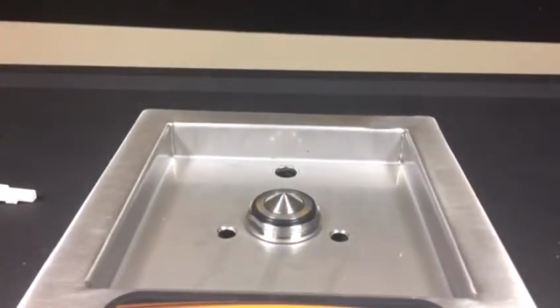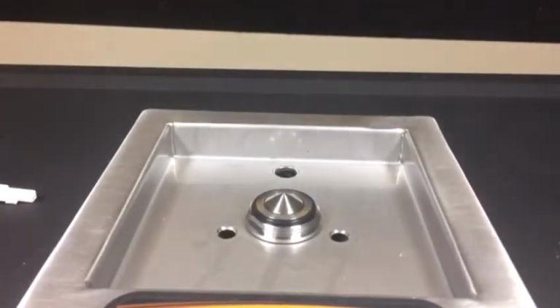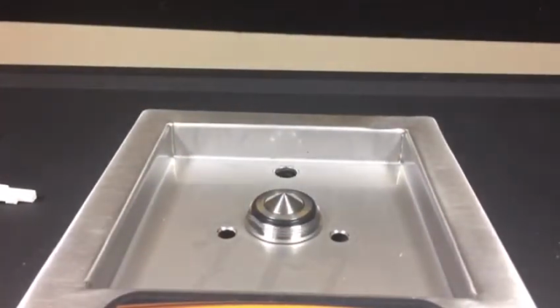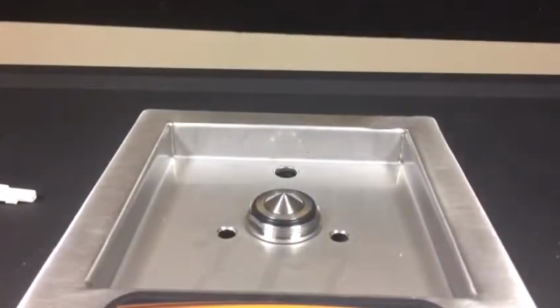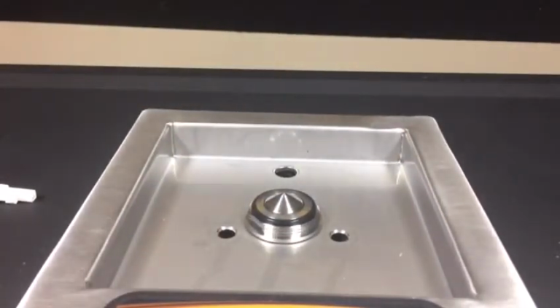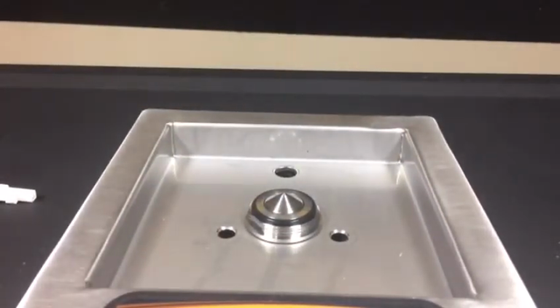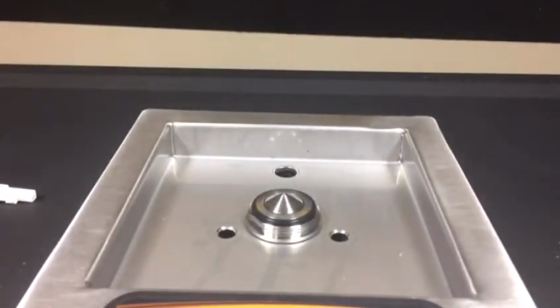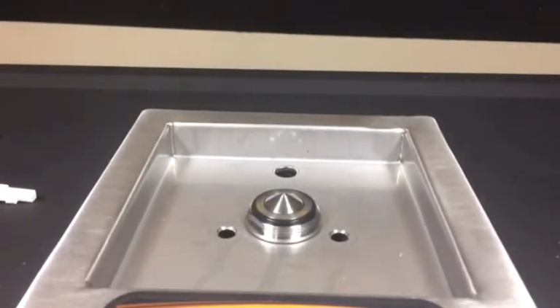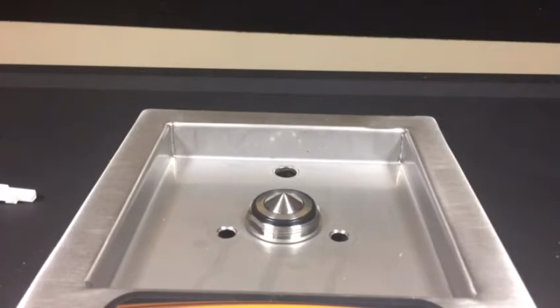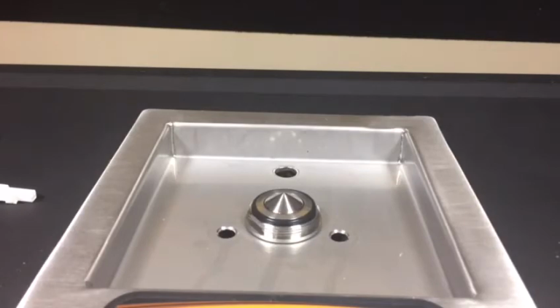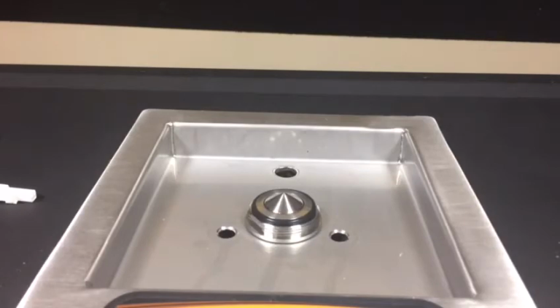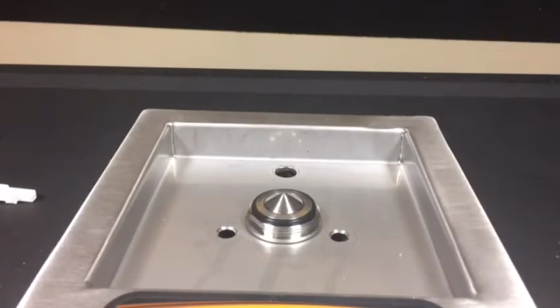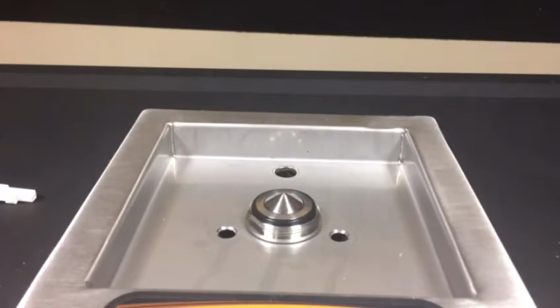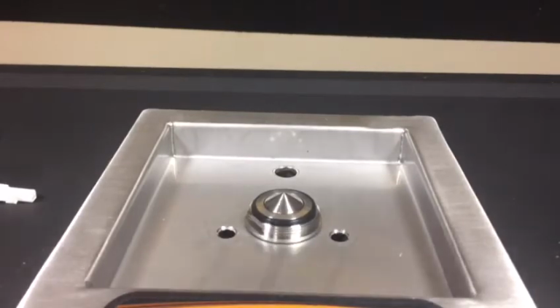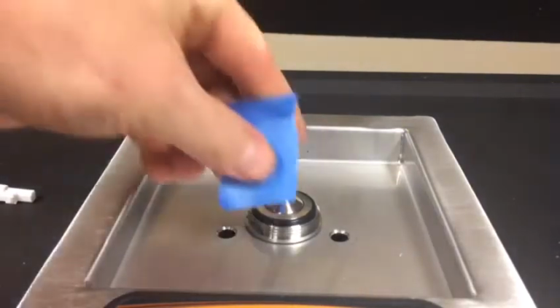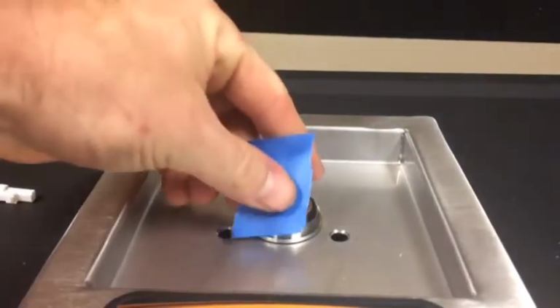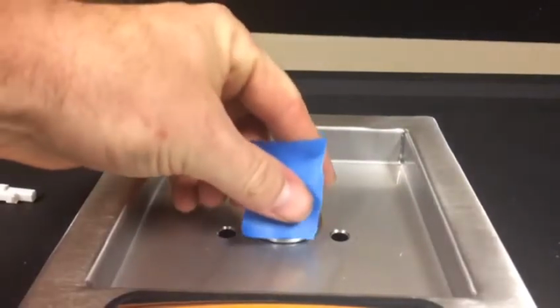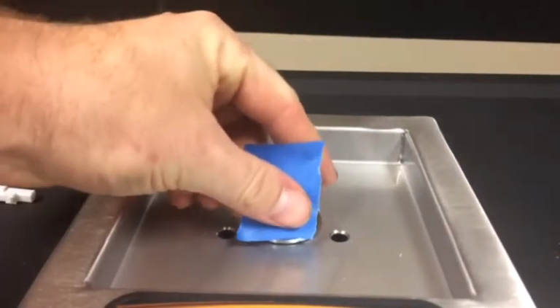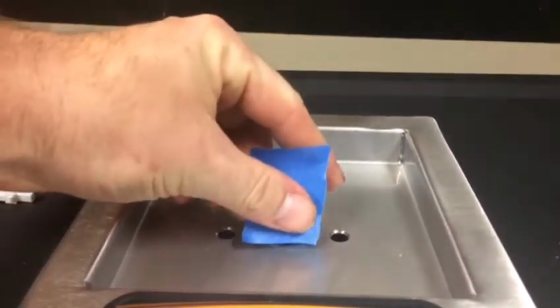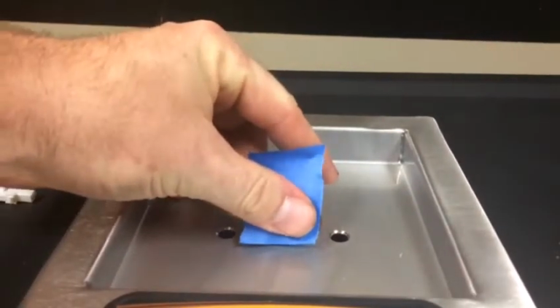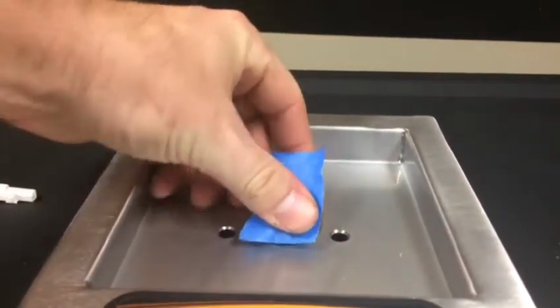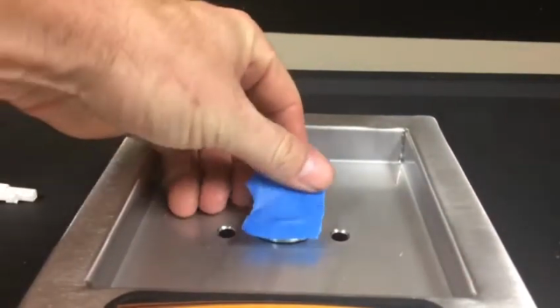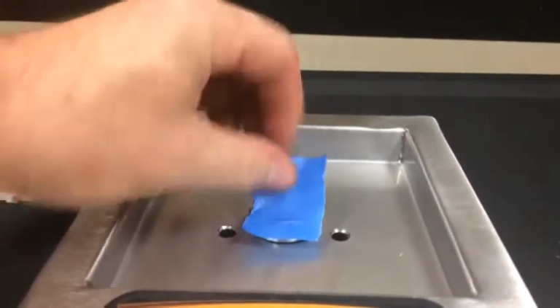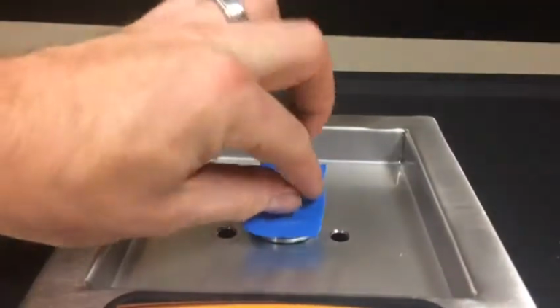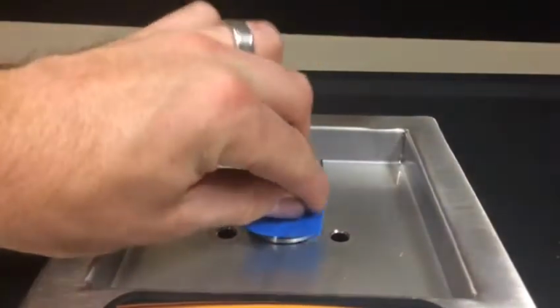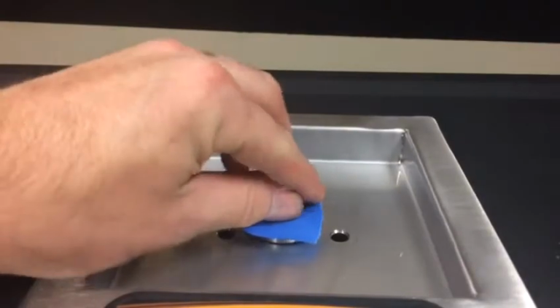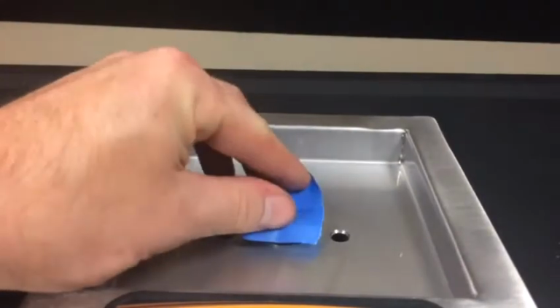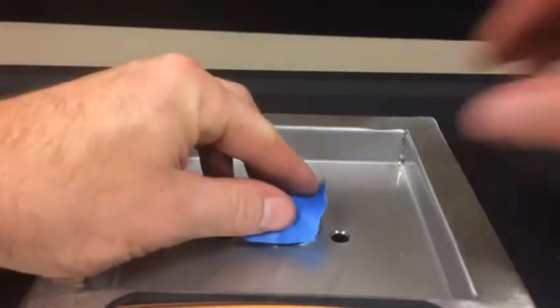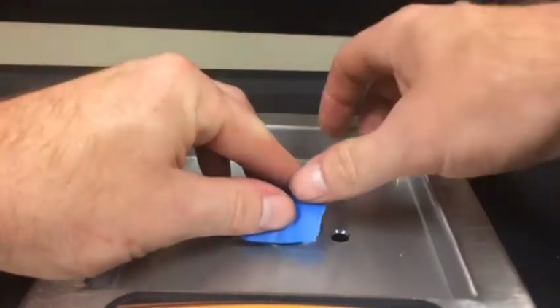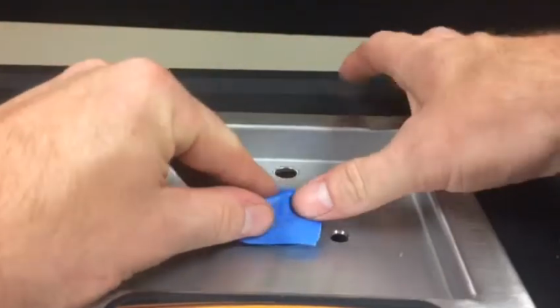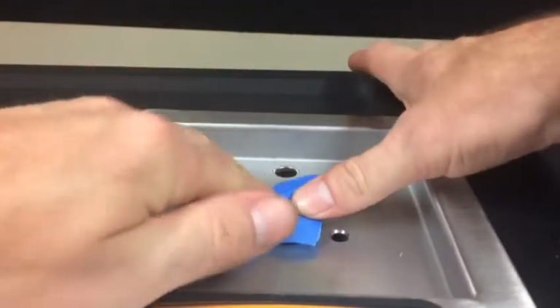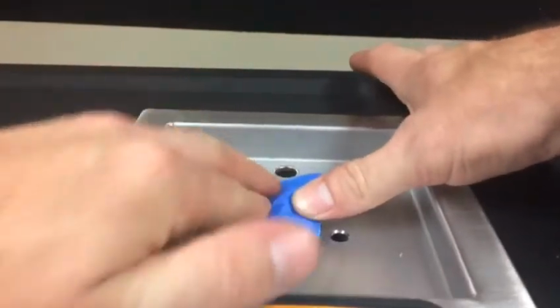Rip off a small piece of masking tape and place it over the valve. You do not want to get shavings inside the valve, because you will be pulling that apart if you do.